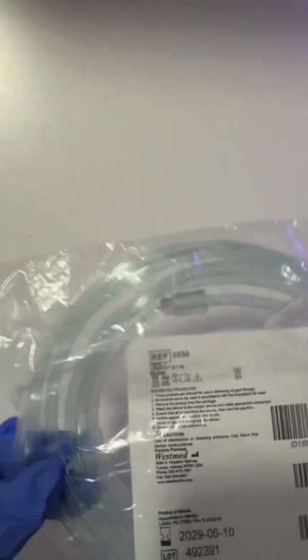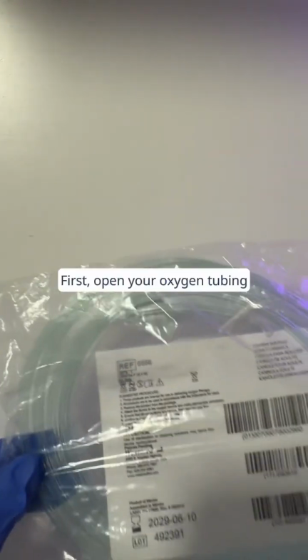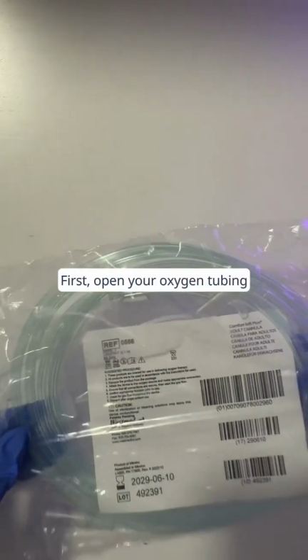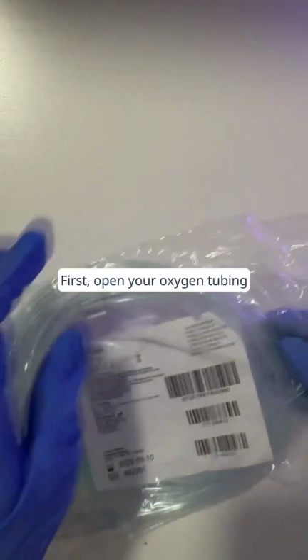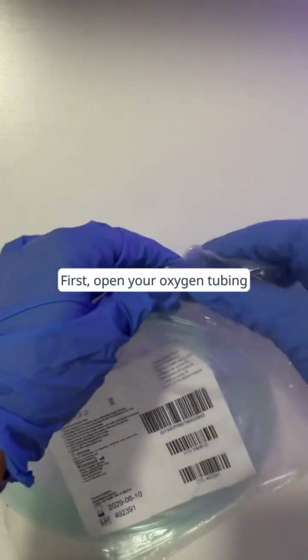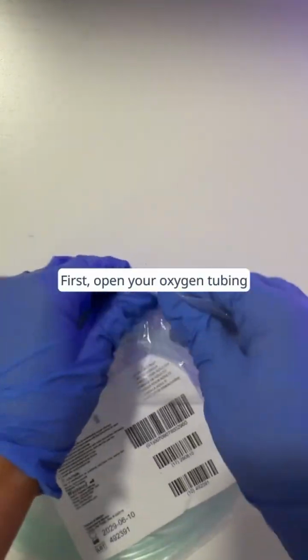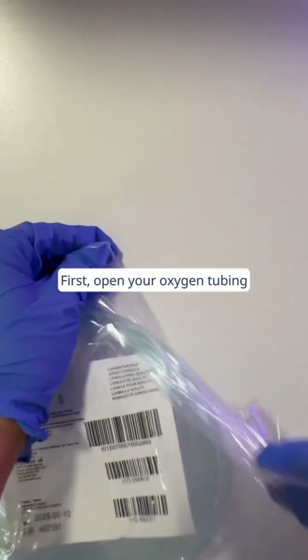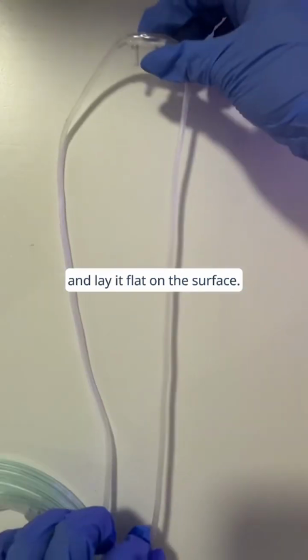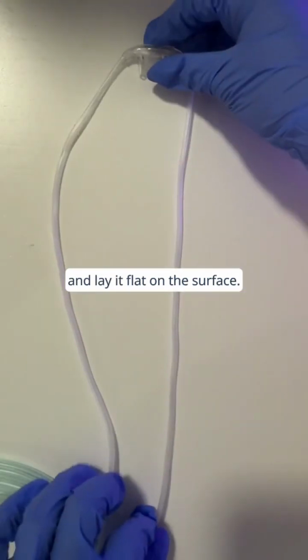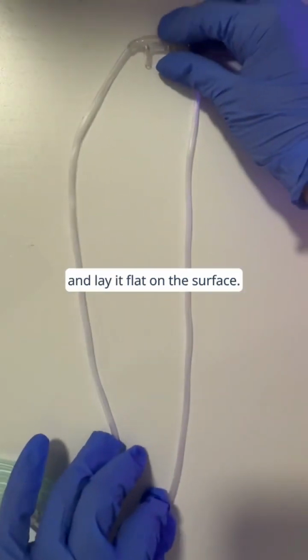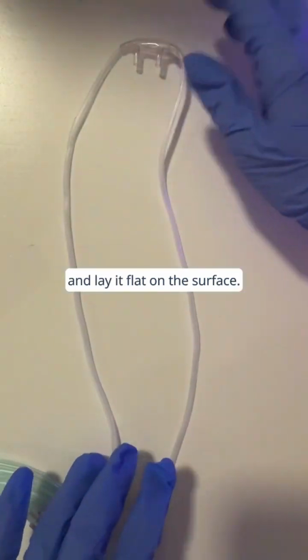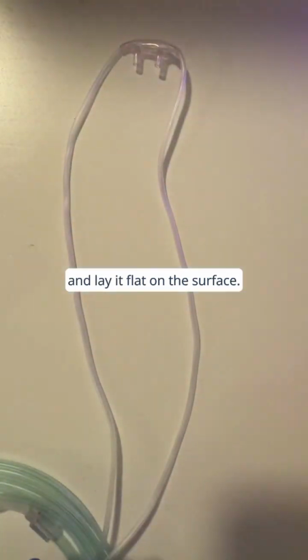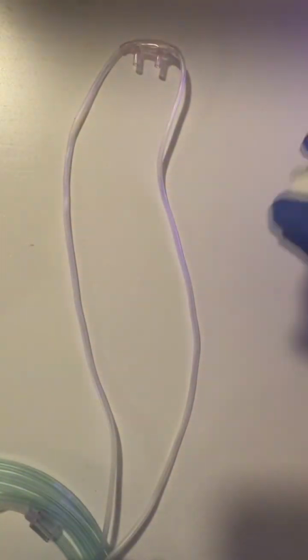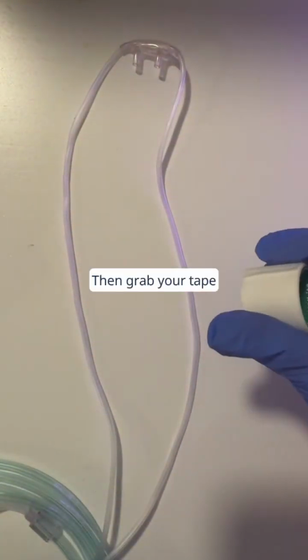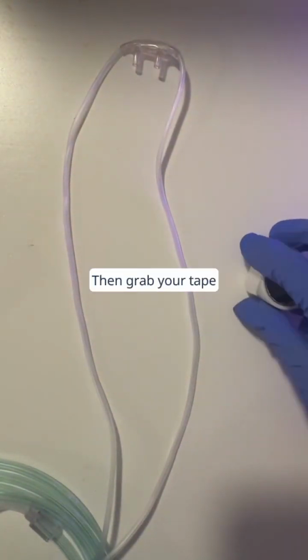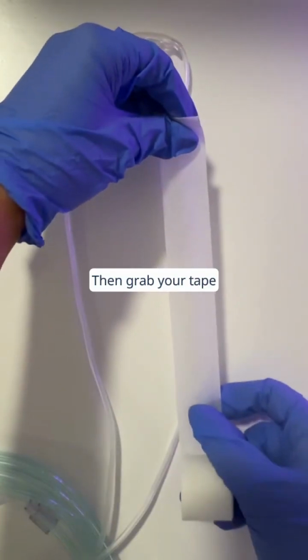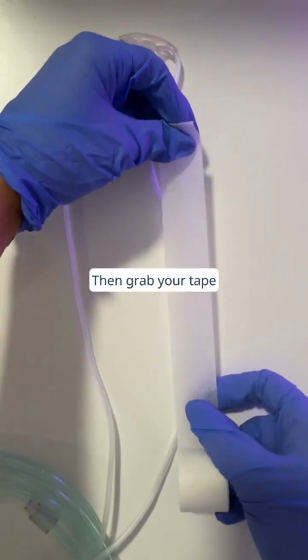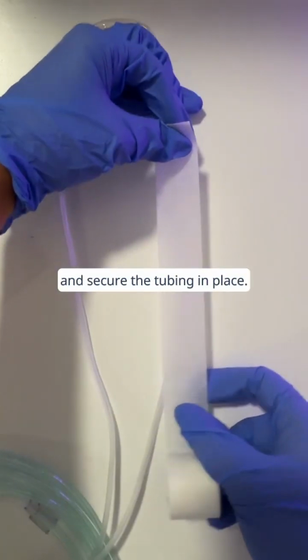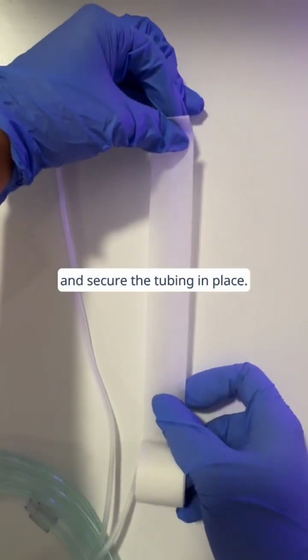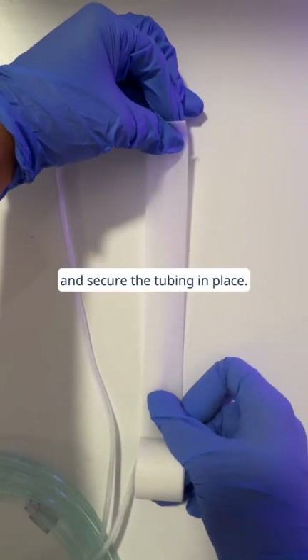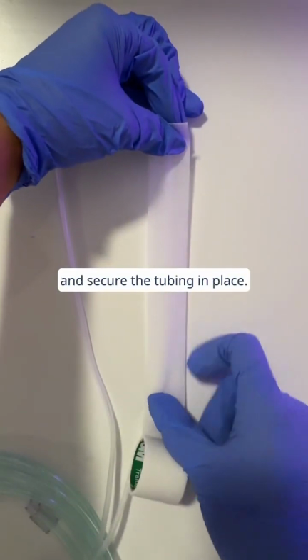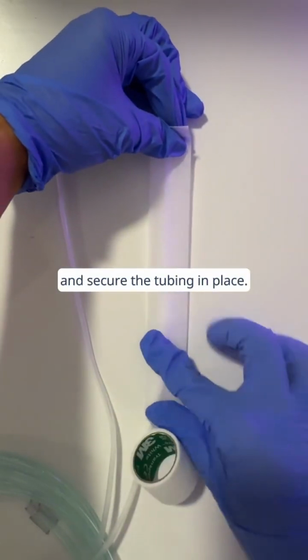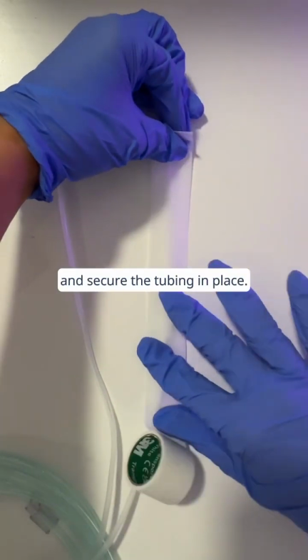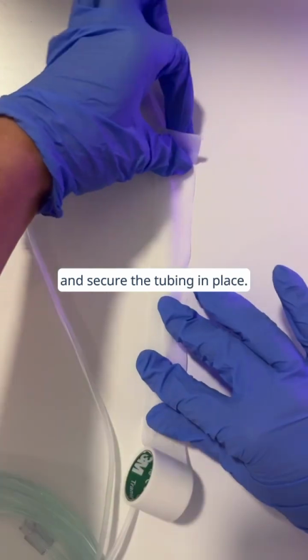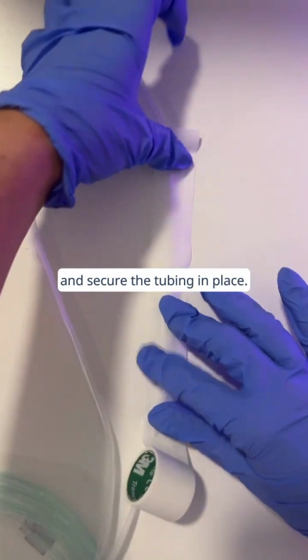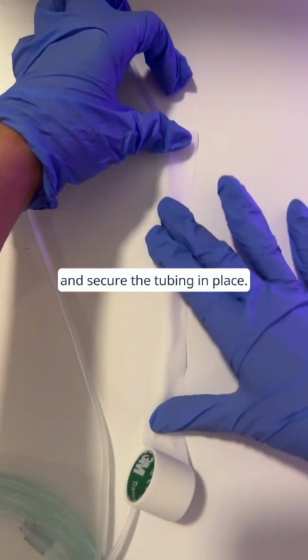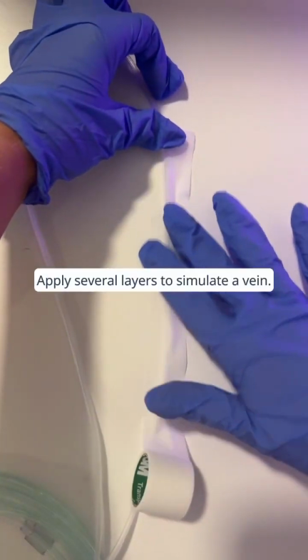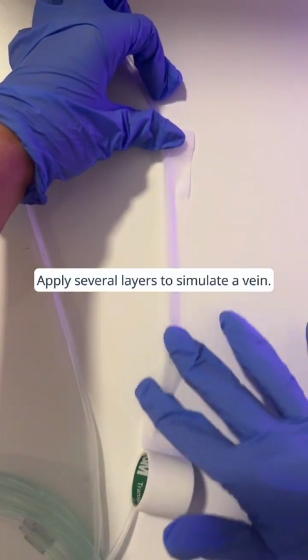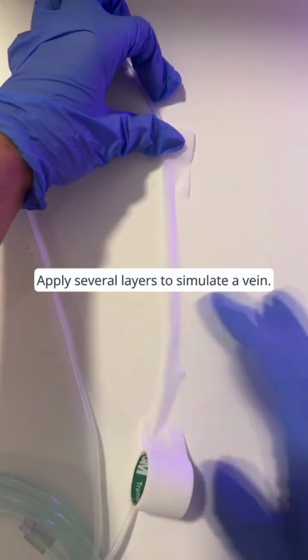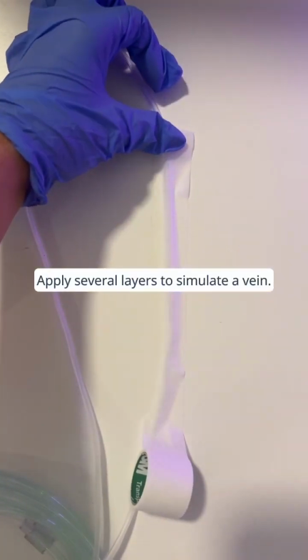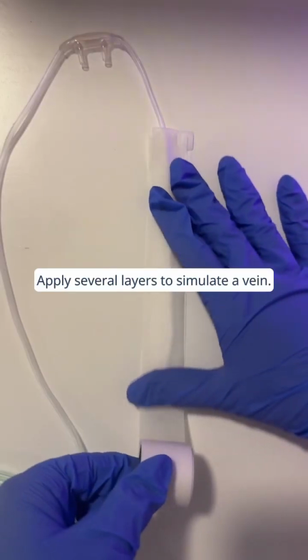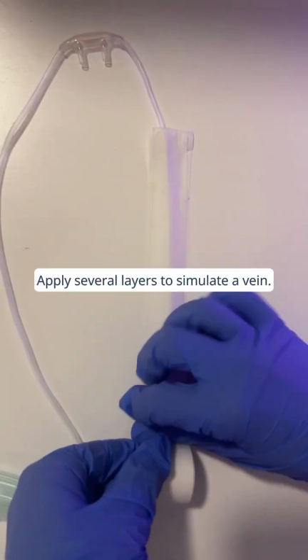First, open your oxygen tubing and lay it flat on the surface. Then grab your tape and secure the tubing in place. Apply several layers to simulate a vein.